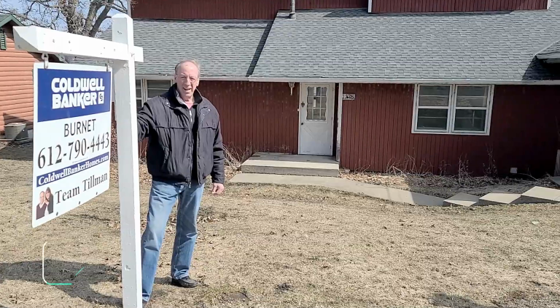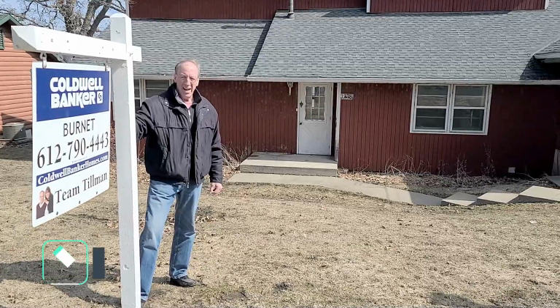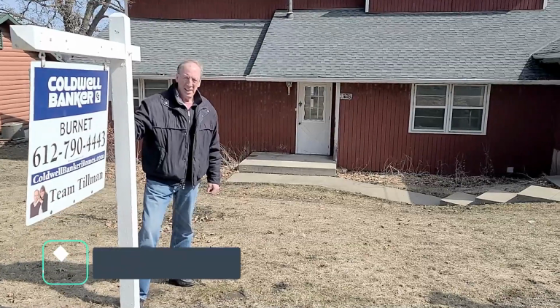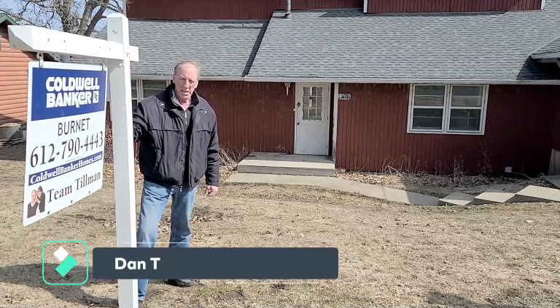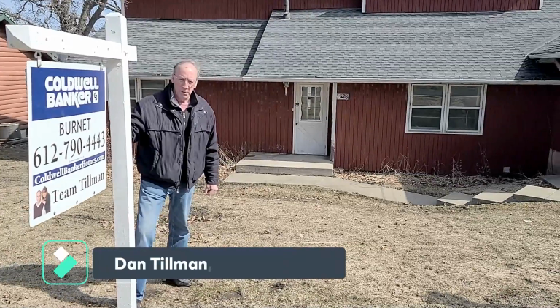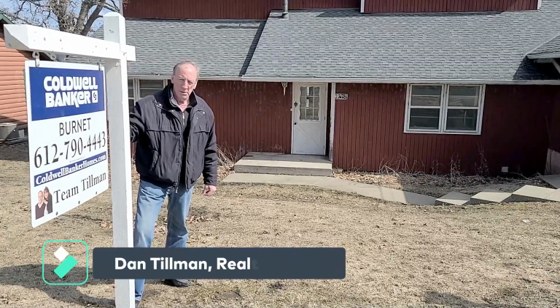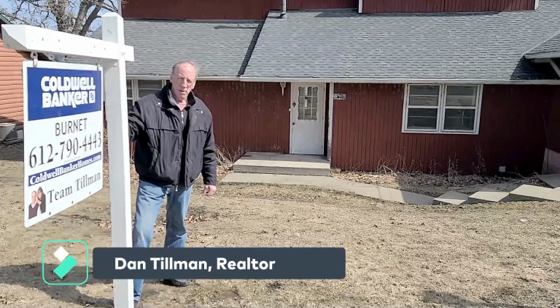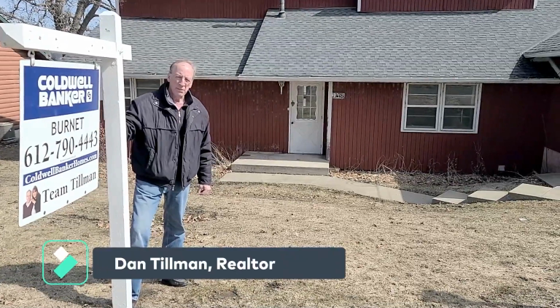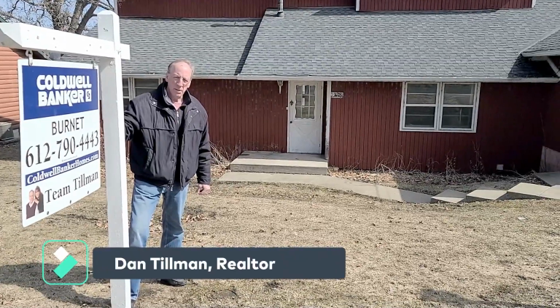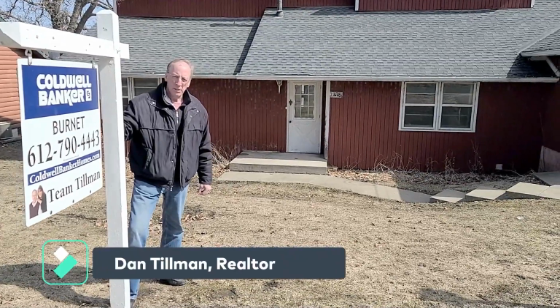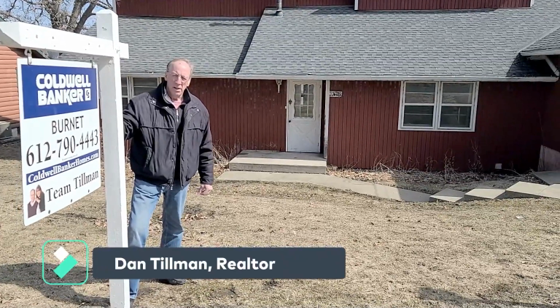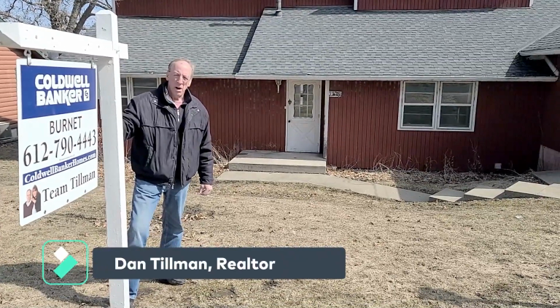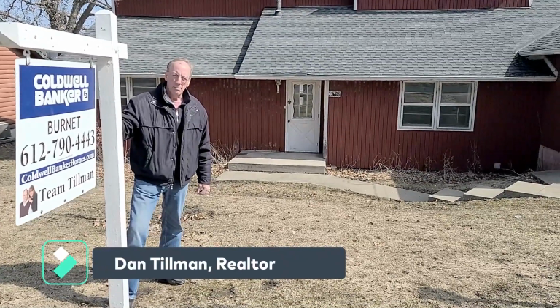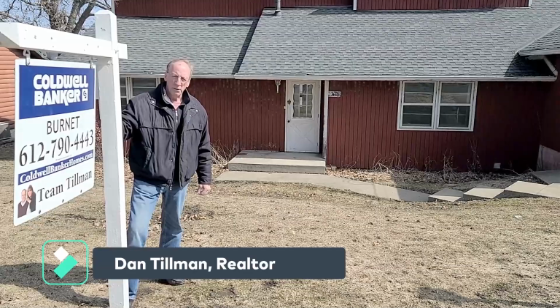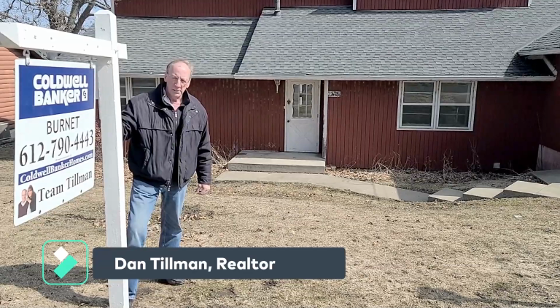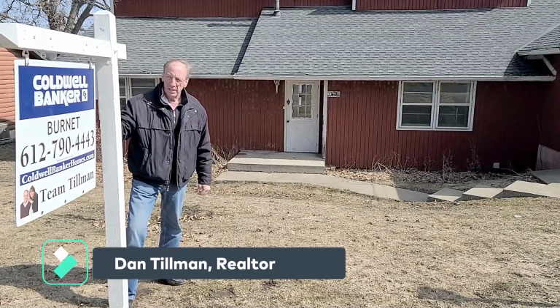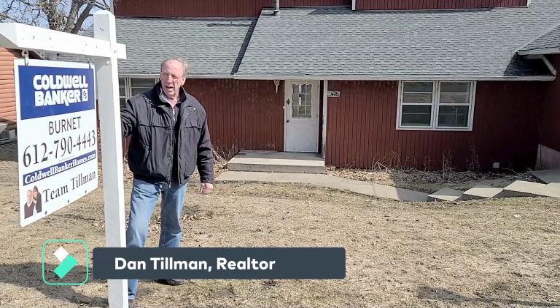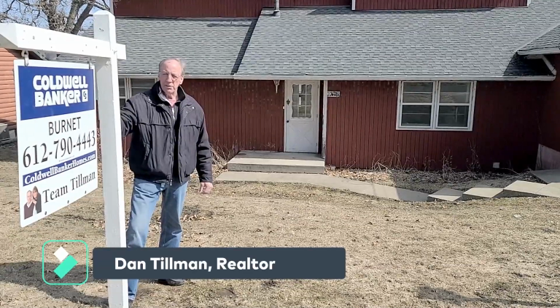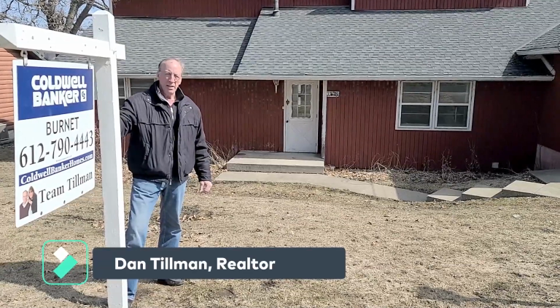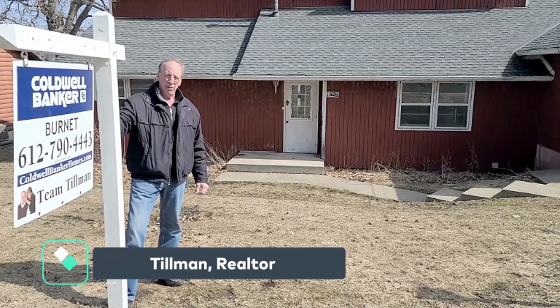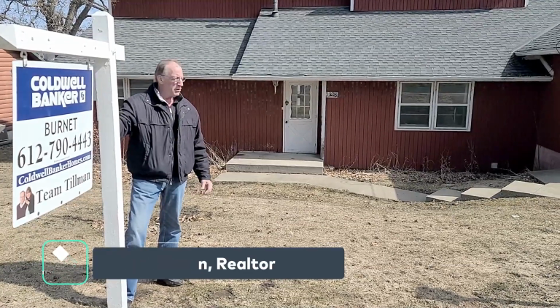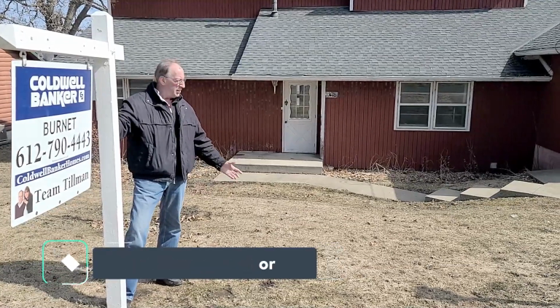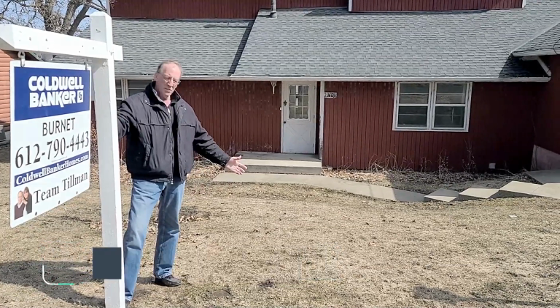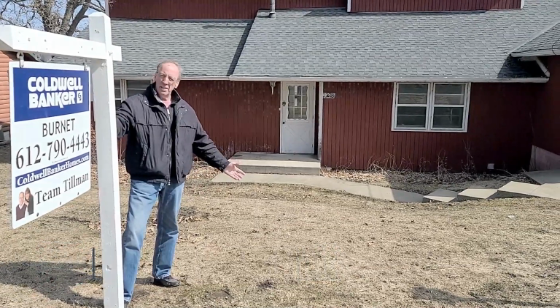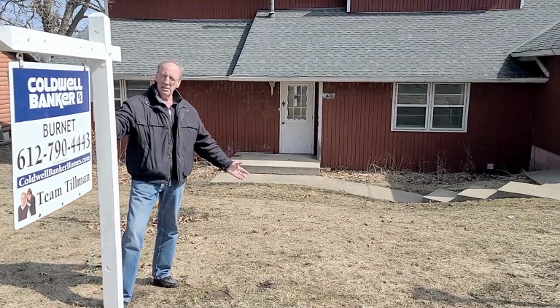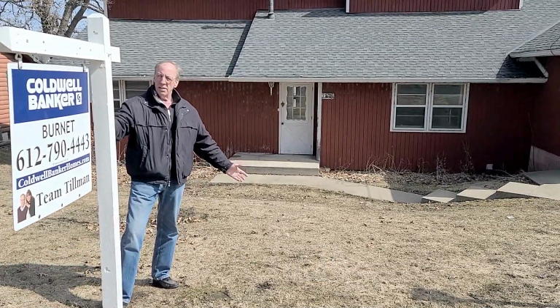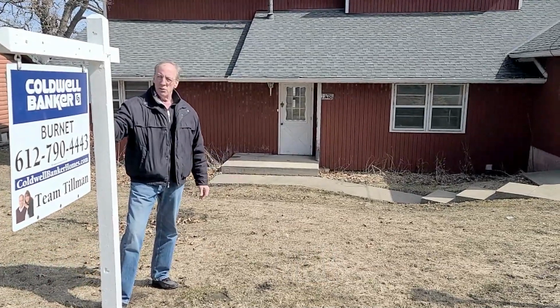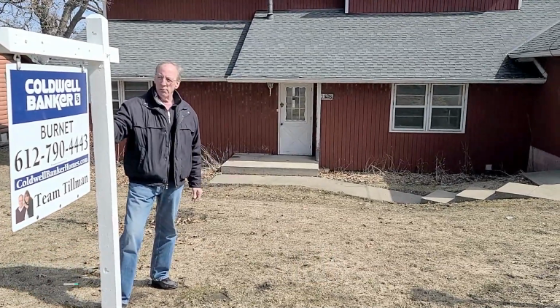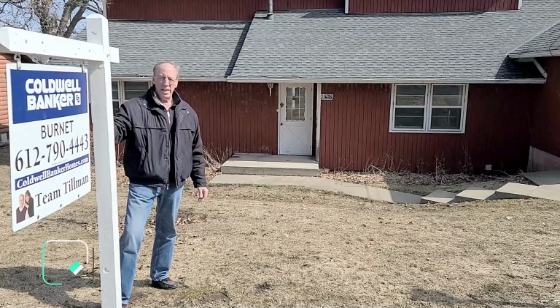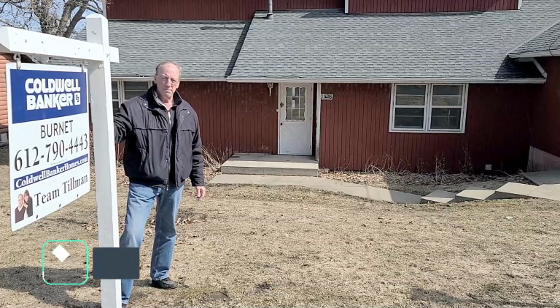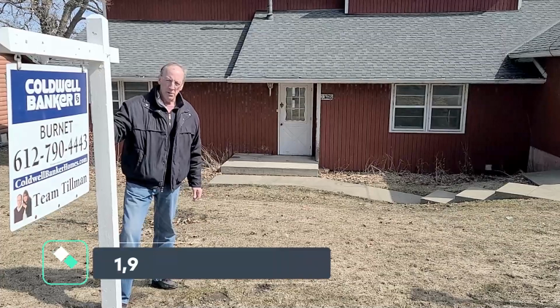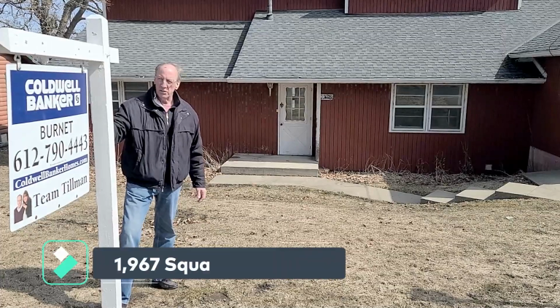Hi, I'm Dan Tillman, part of Team Tillman at Caldwell Banker Realty. I'm standing in front of 1778 Shorewood Lane in Mound, Minnesota.